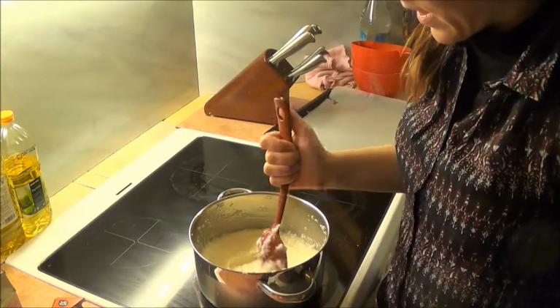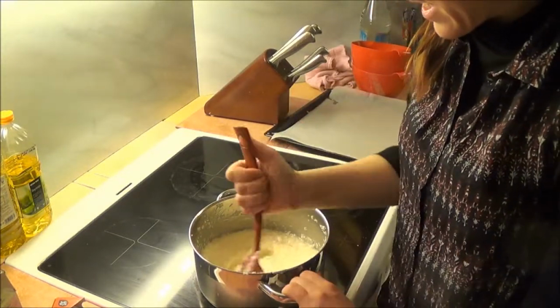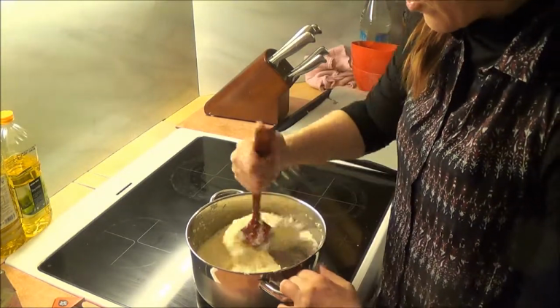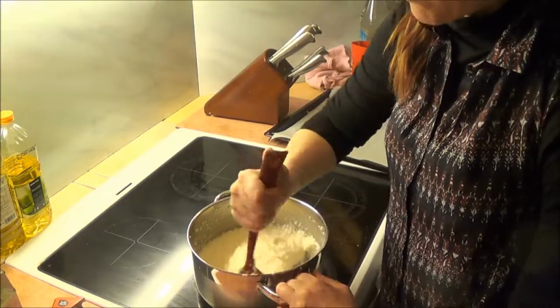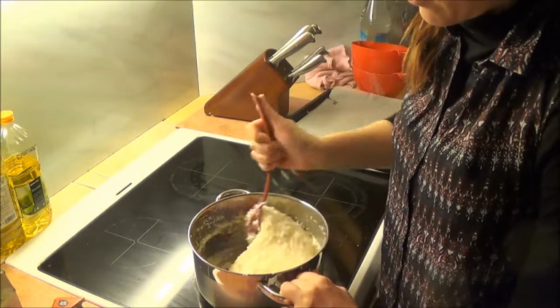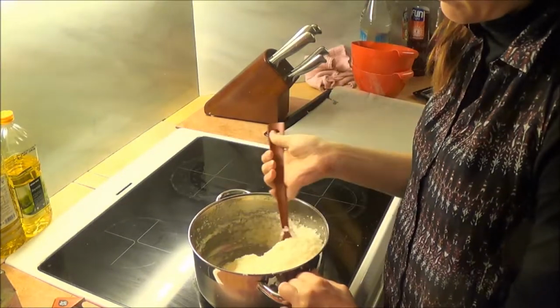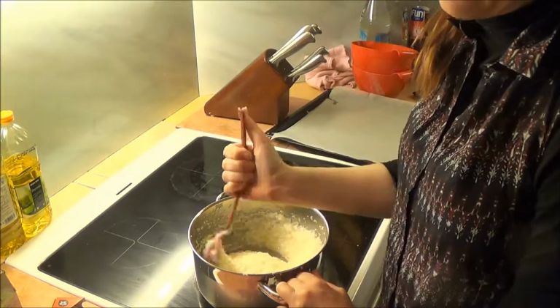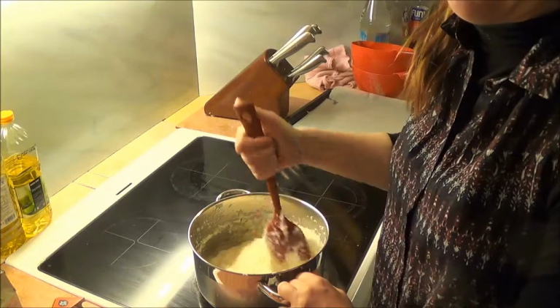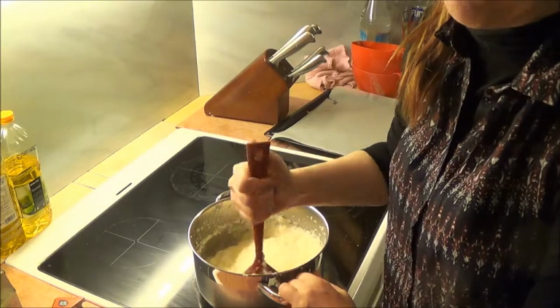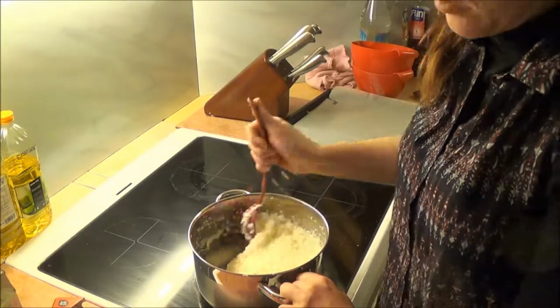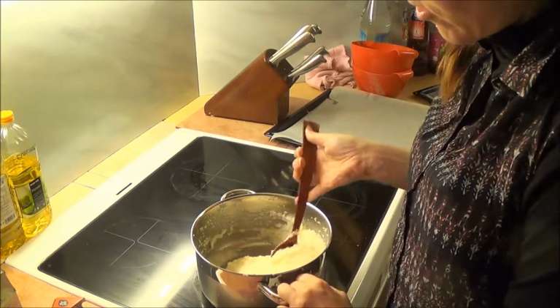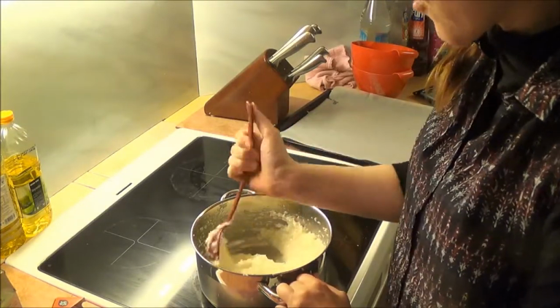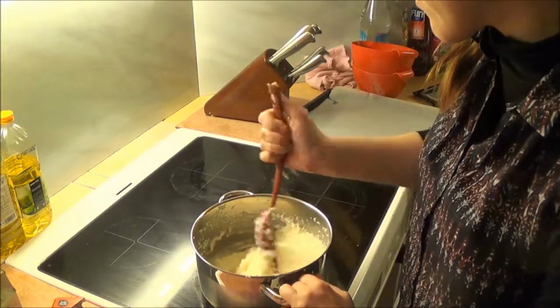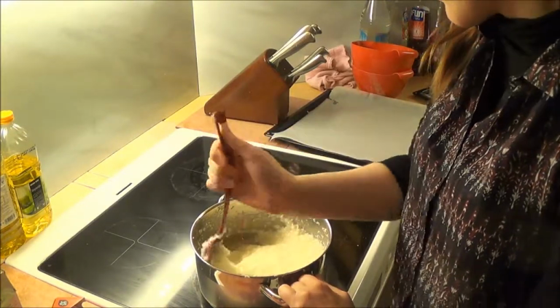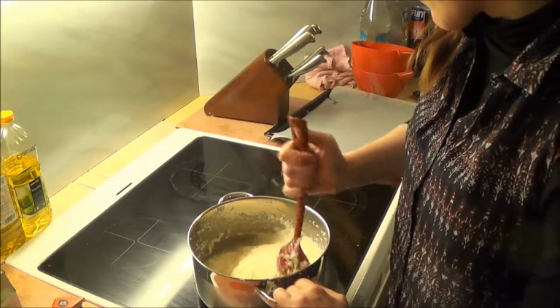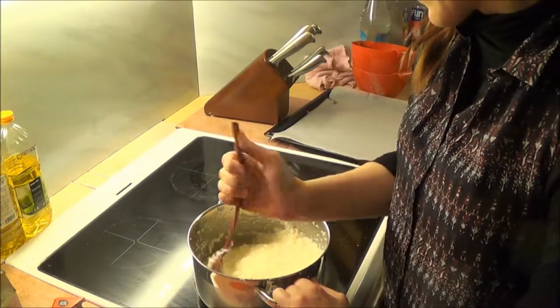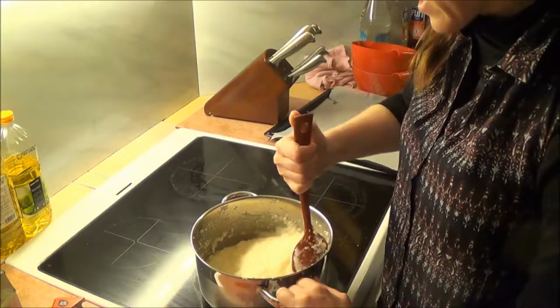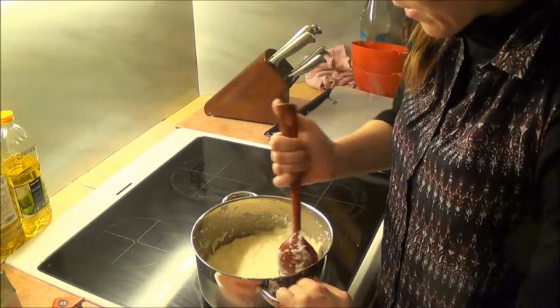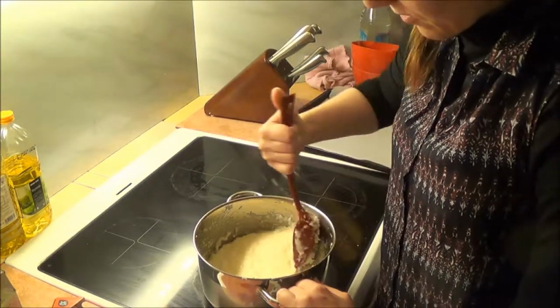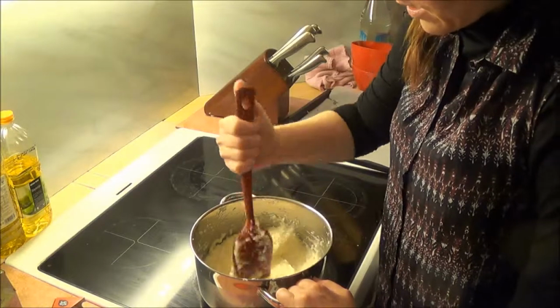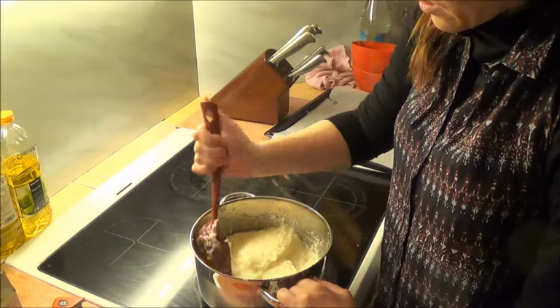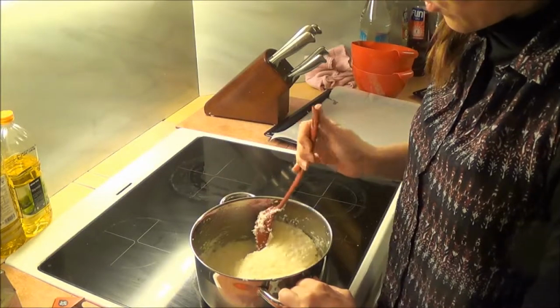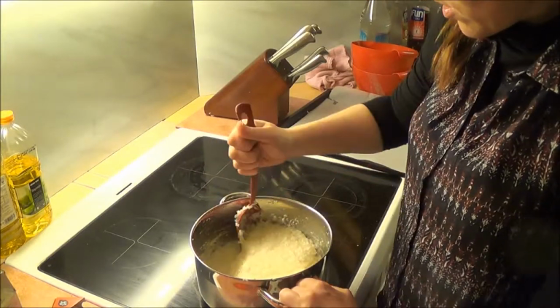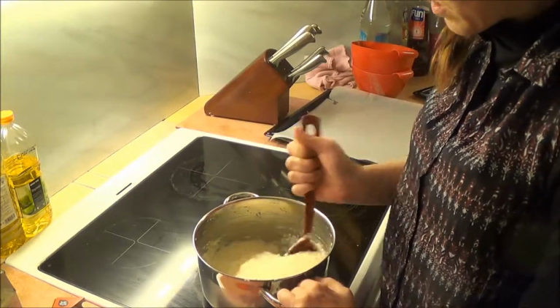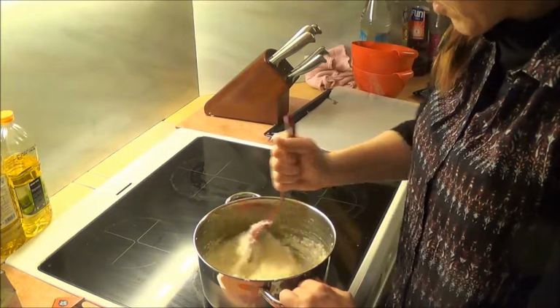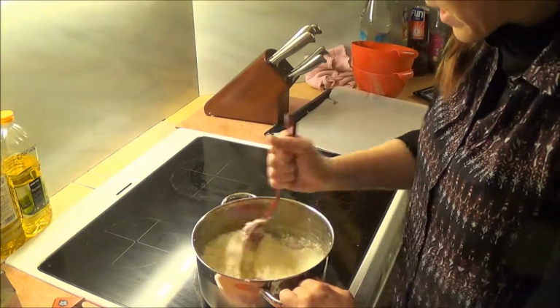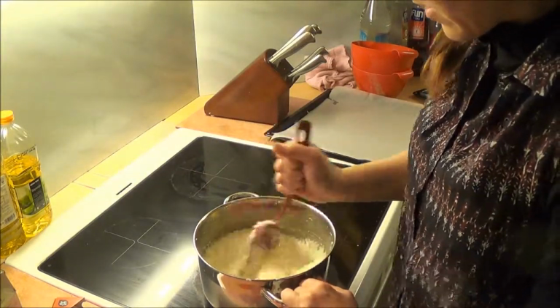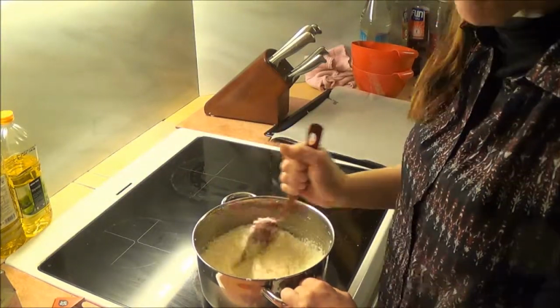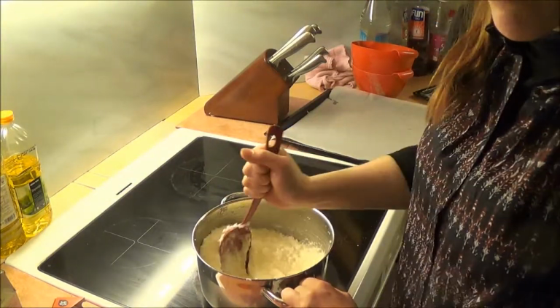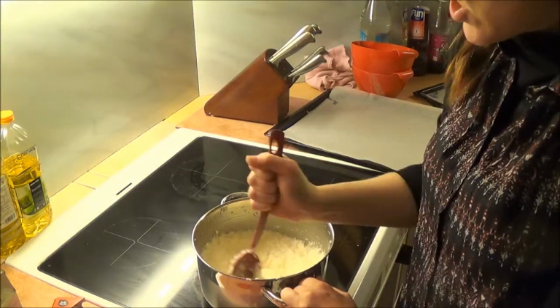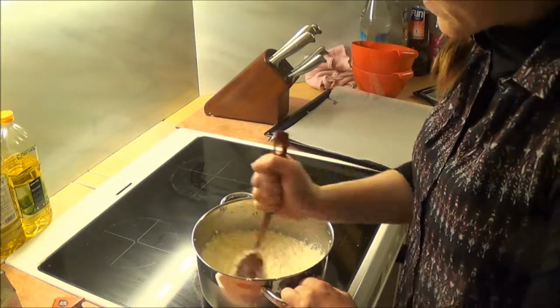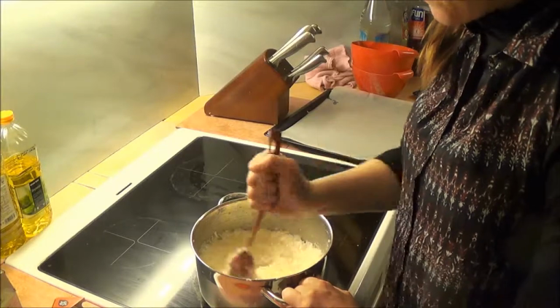Tomorrow I think we're going to bake gingerbread, so I actually think I'm going to have to make the dough tonight before bed so it can stay in the fridge.